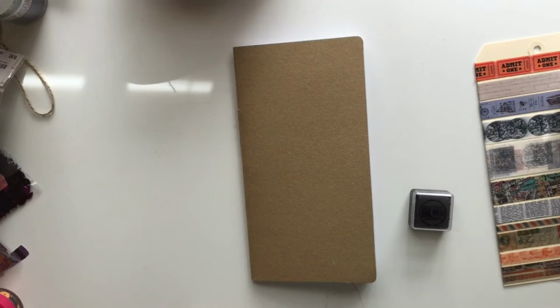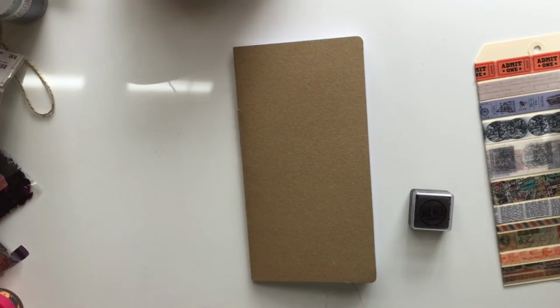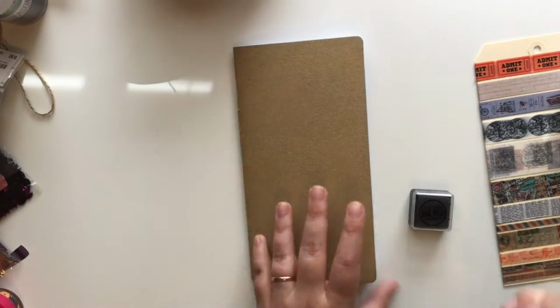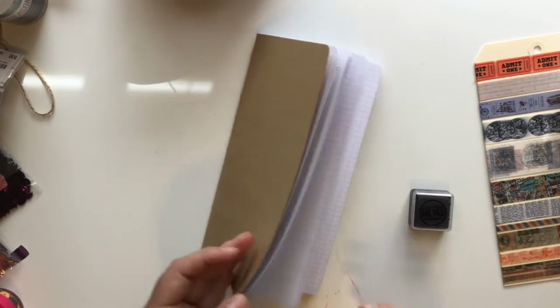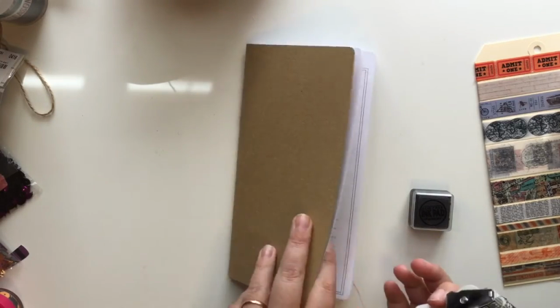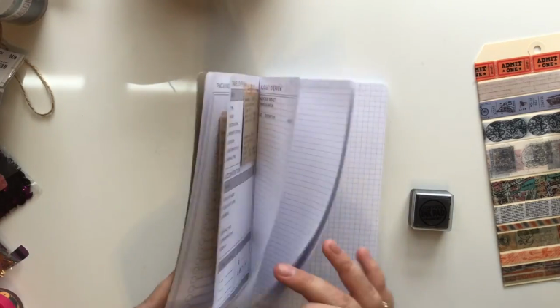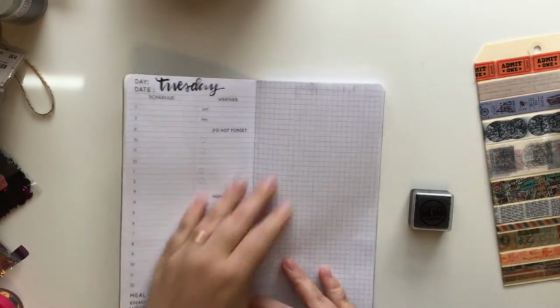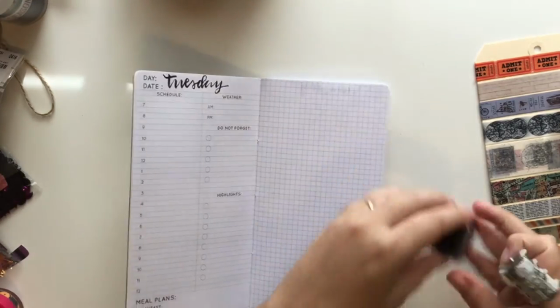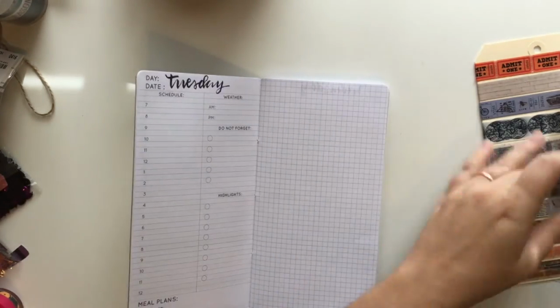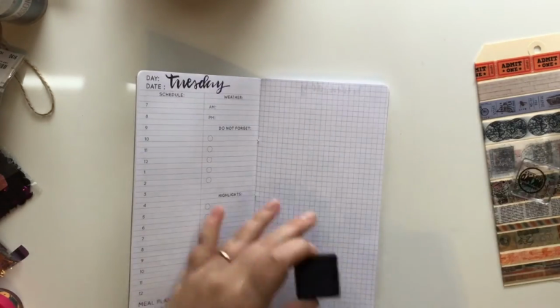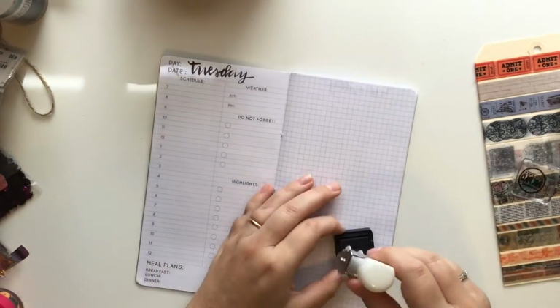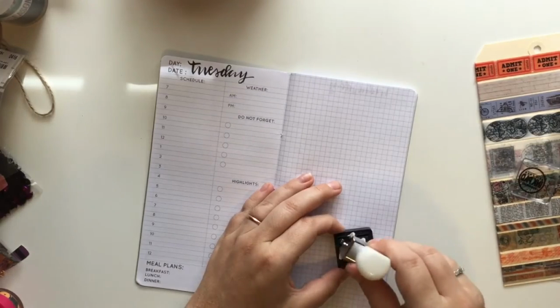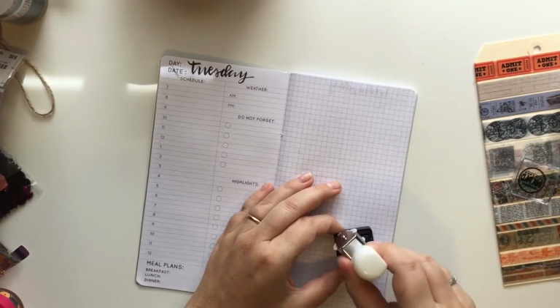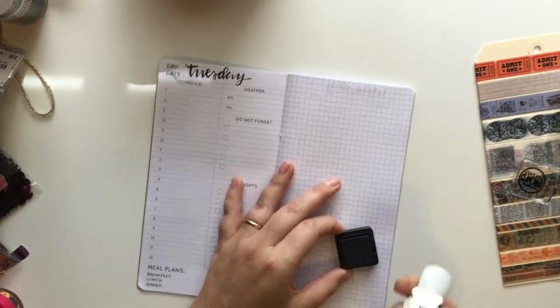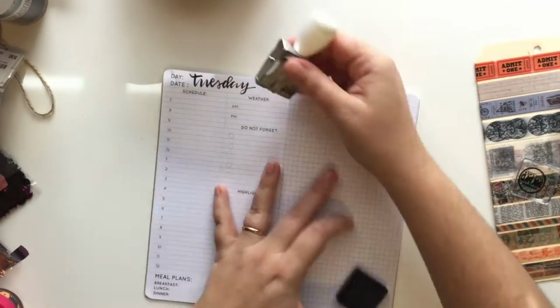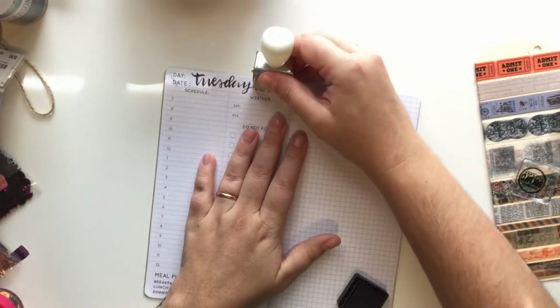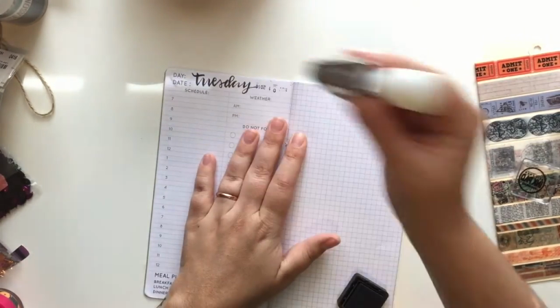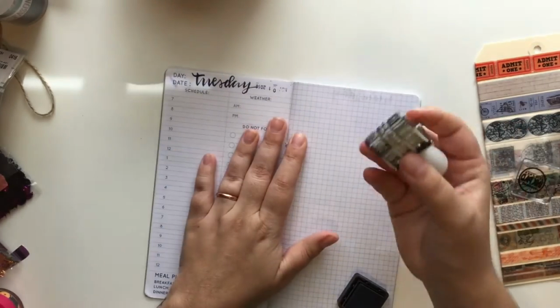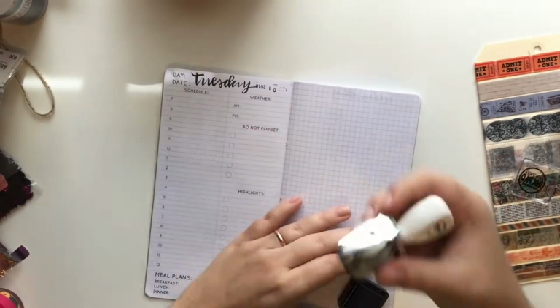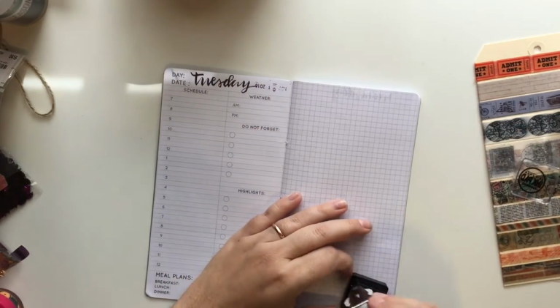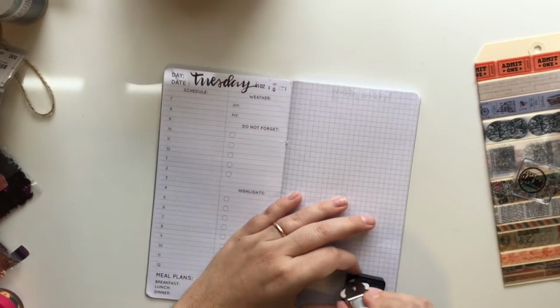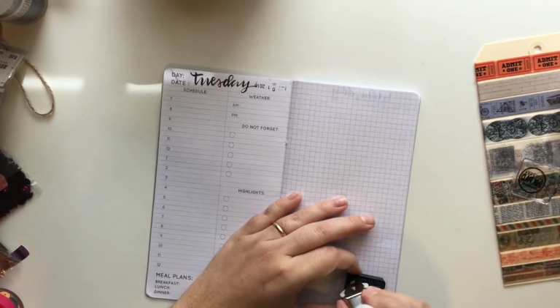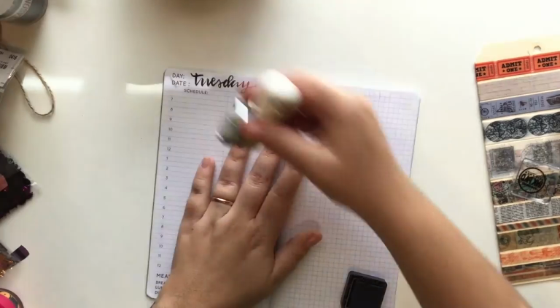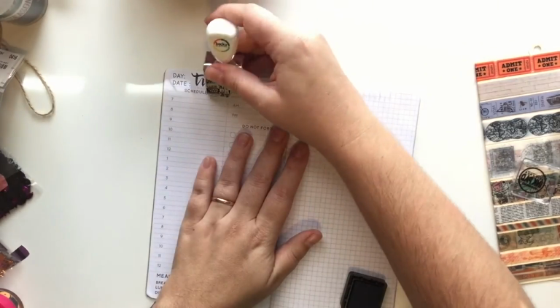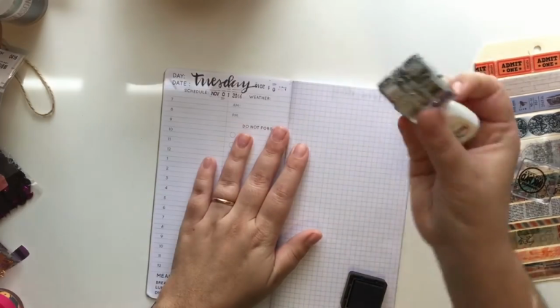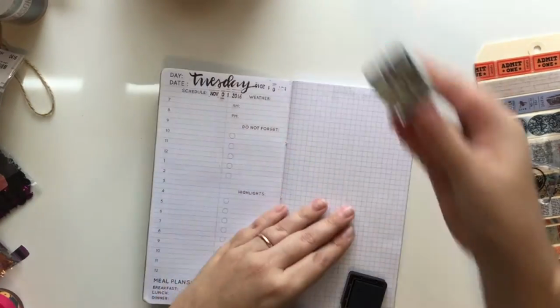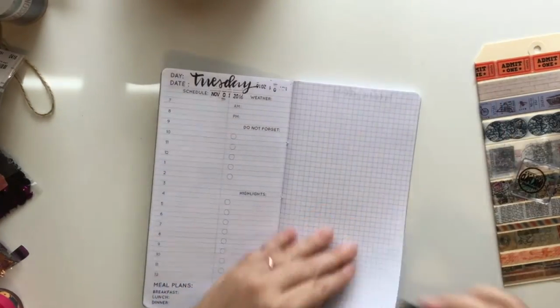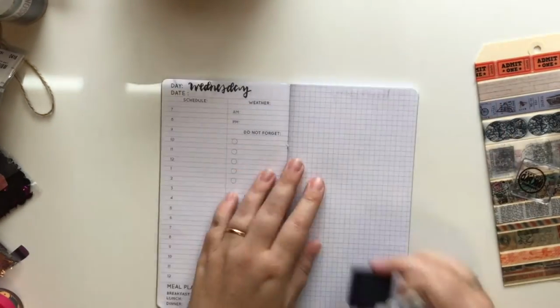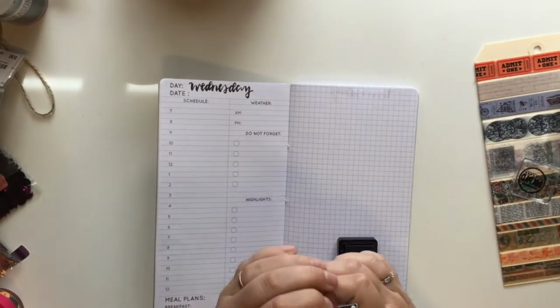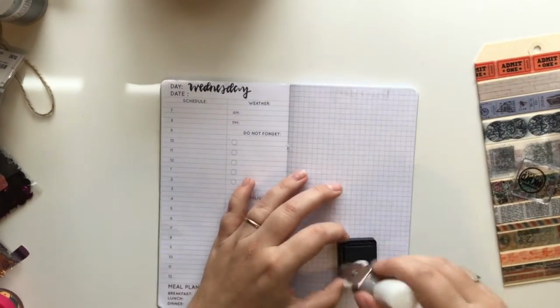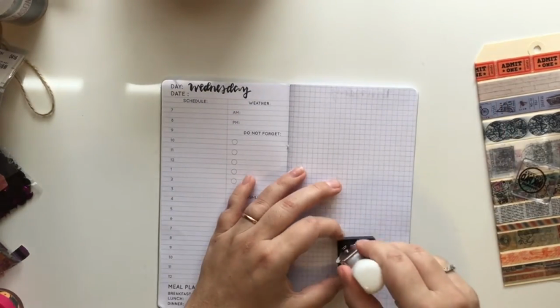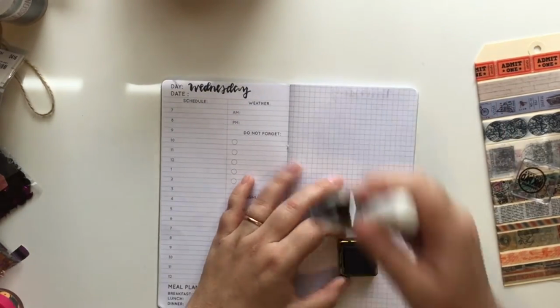Hey everyone, welcome to my channel. Today I am going to be working on my Boston kind of dirty traveler's notebook. I have two intentions to do like traveling journaling.